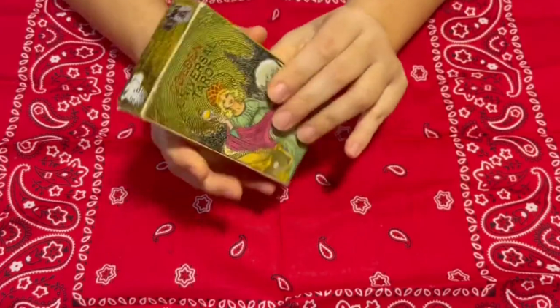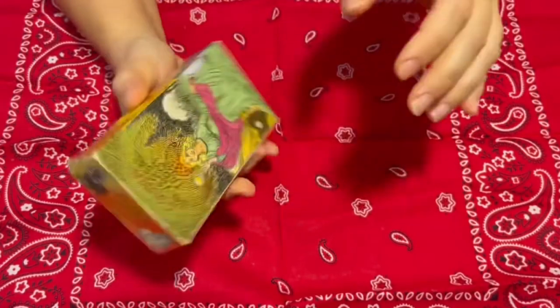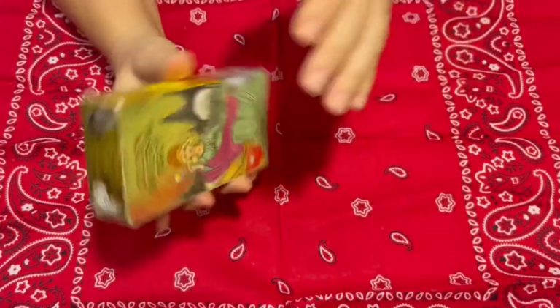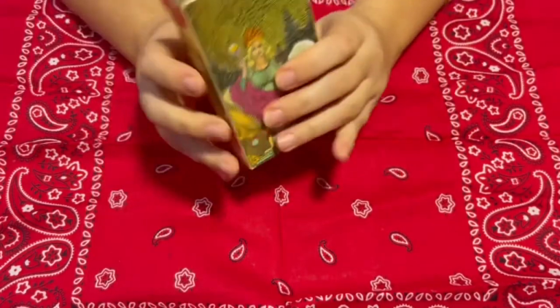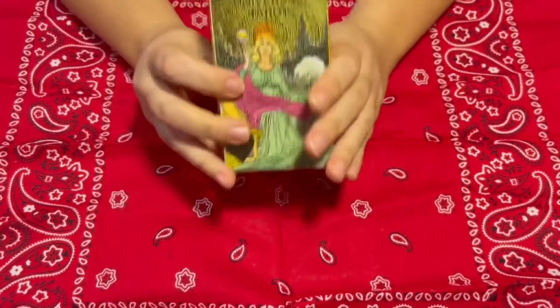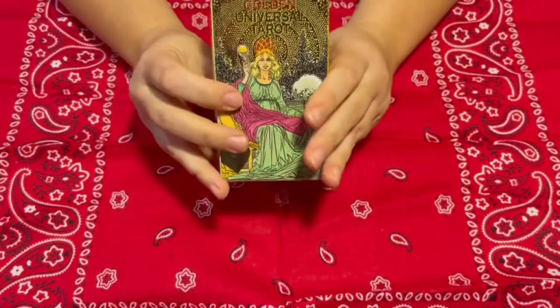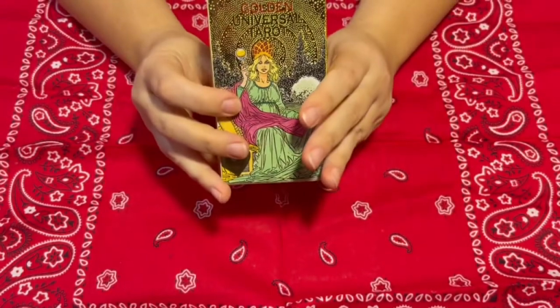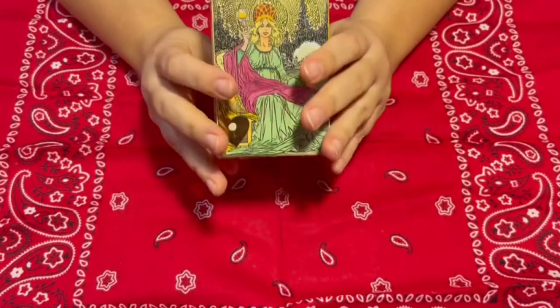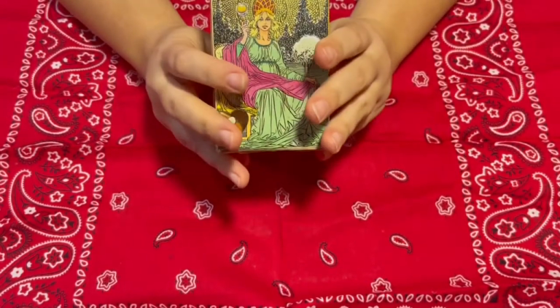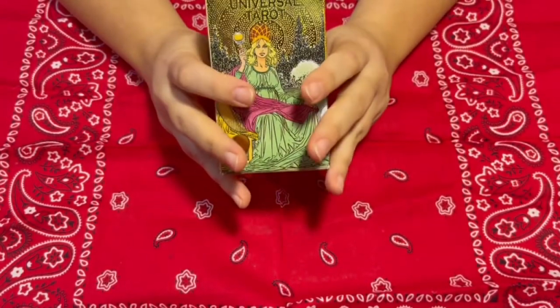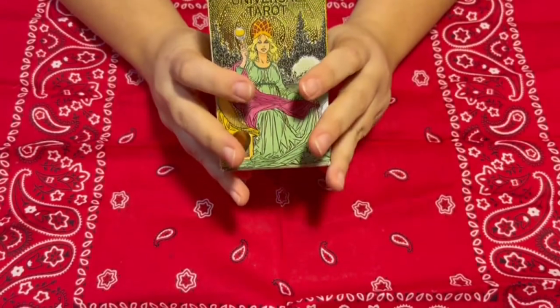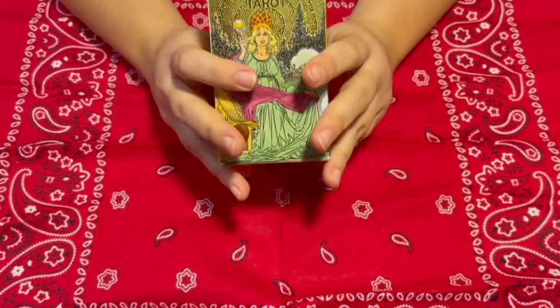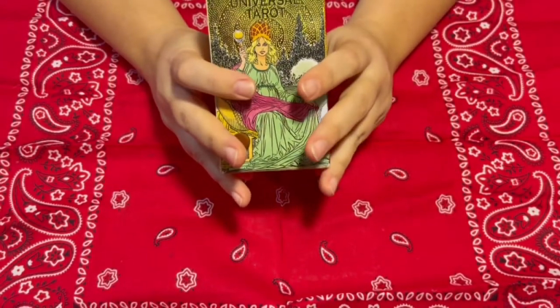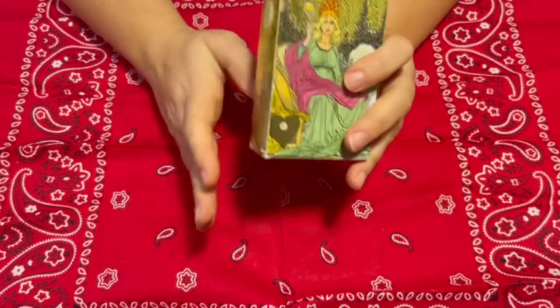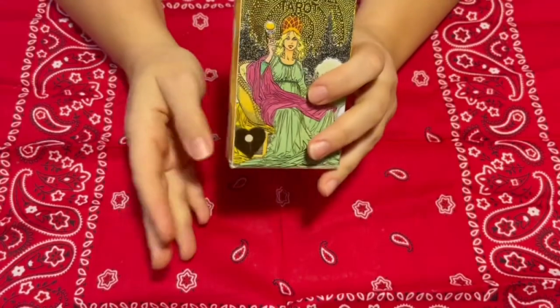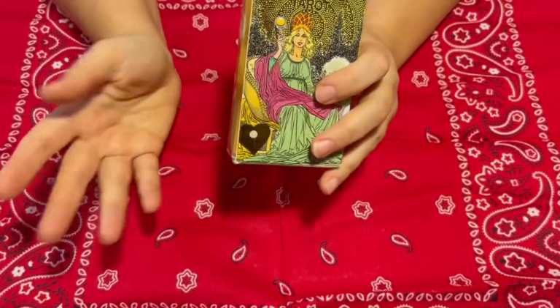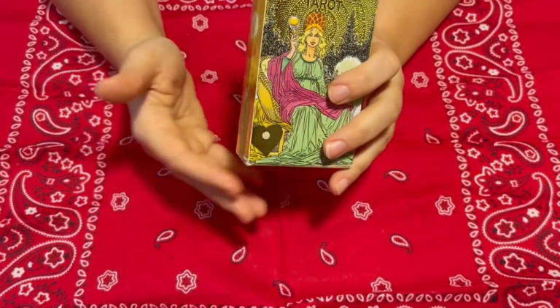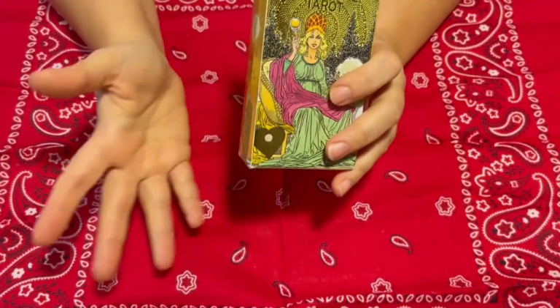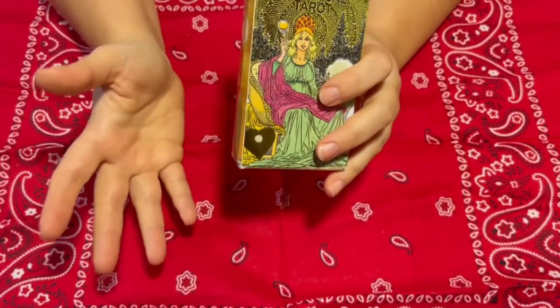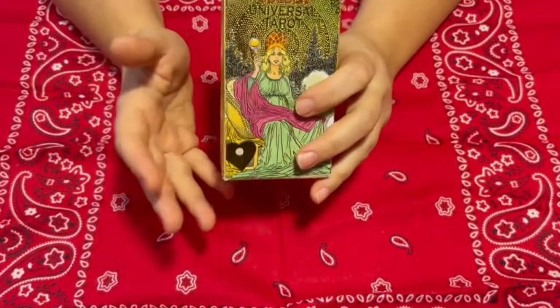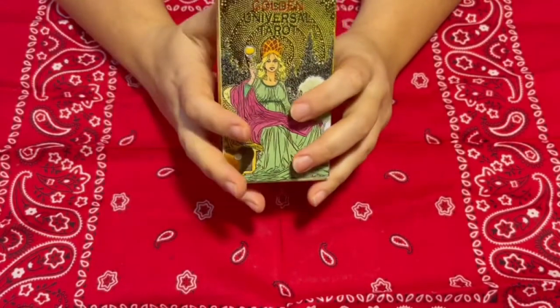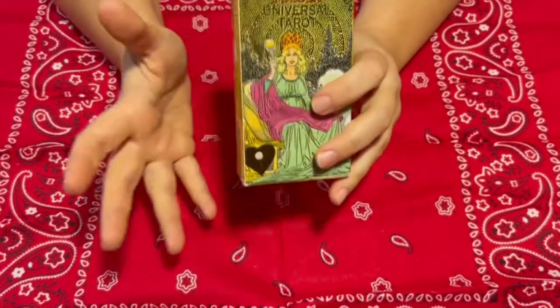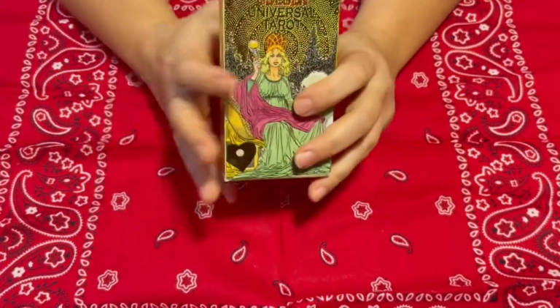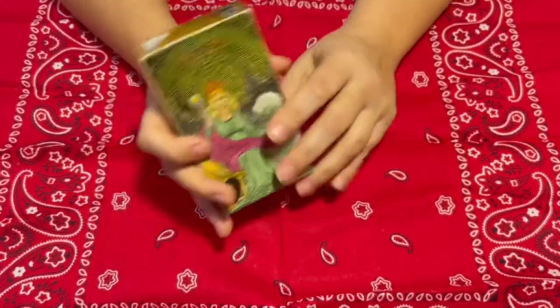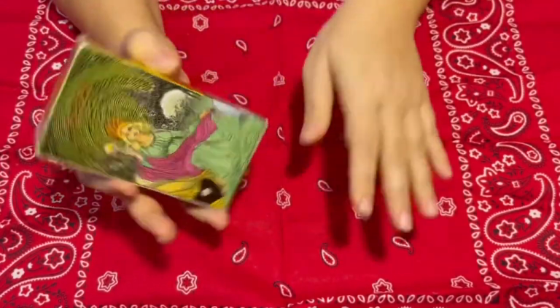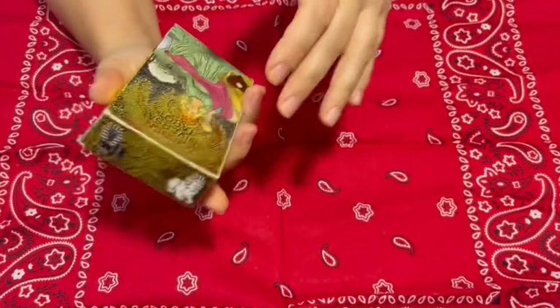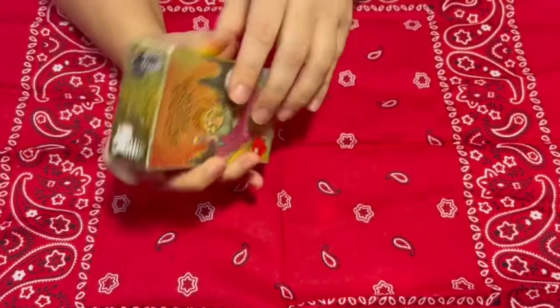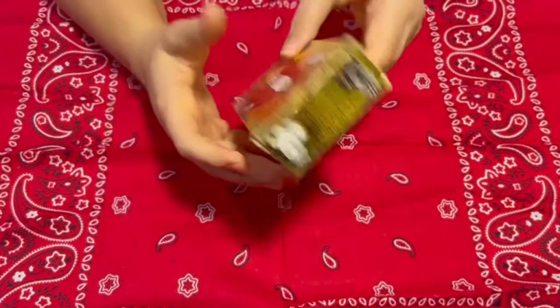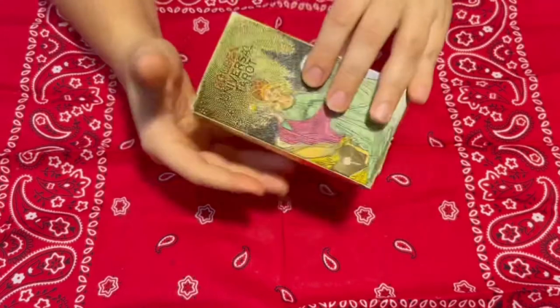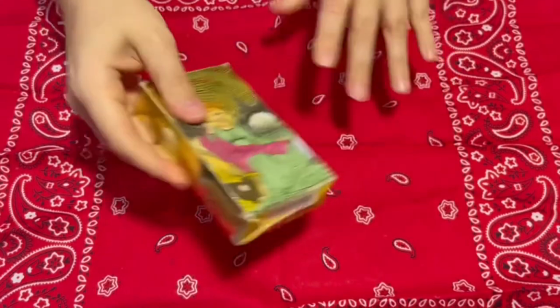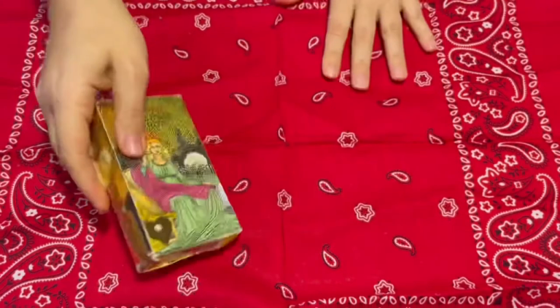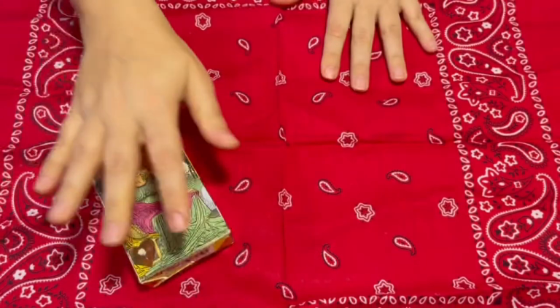But we're not going to talk about the meanings right now. We're just going to talk about how to set up your tarot deck if you're just starting to work. So, we need a tarot deck.